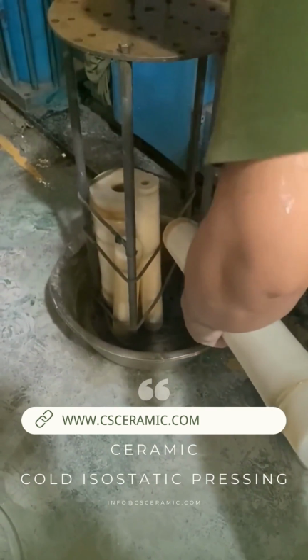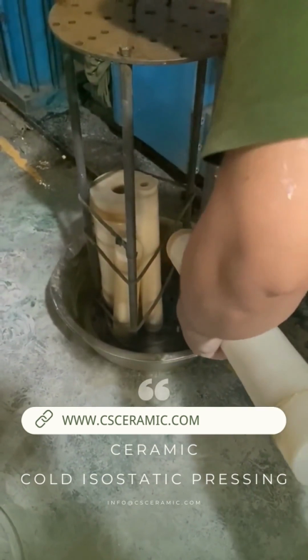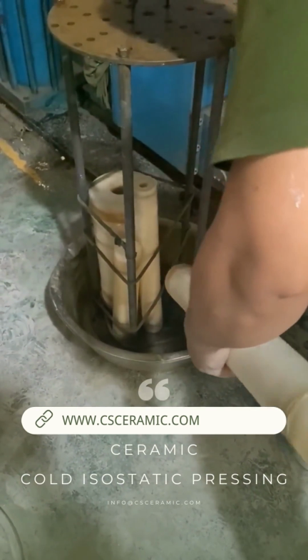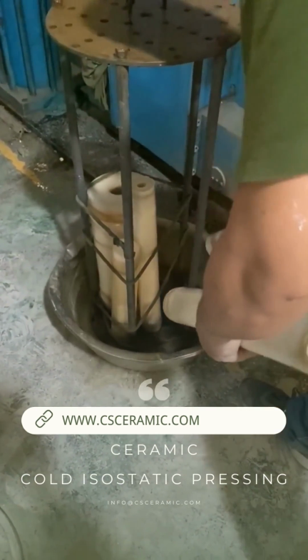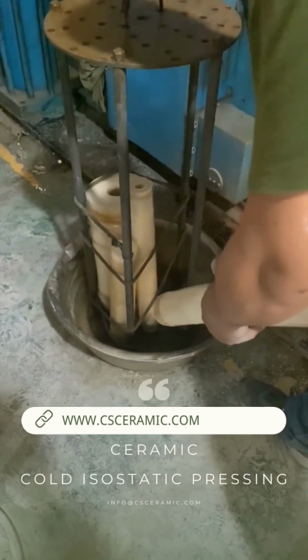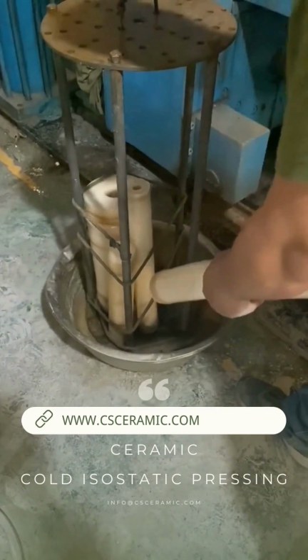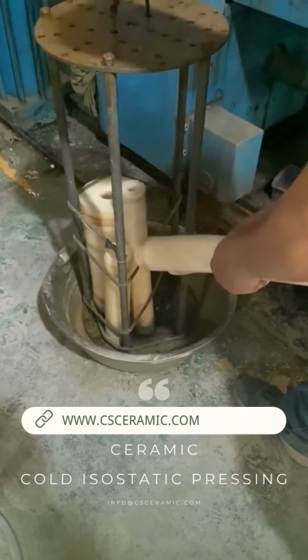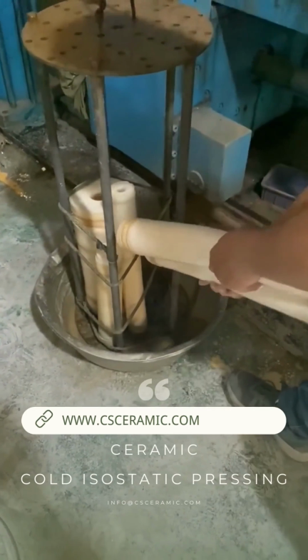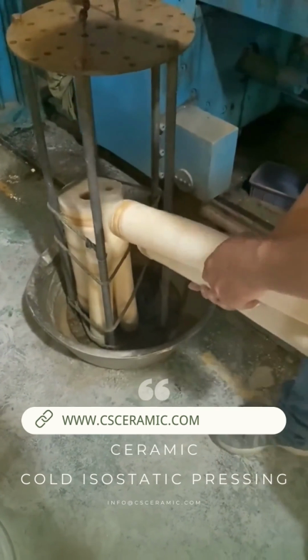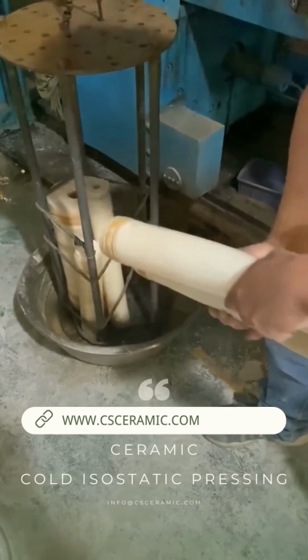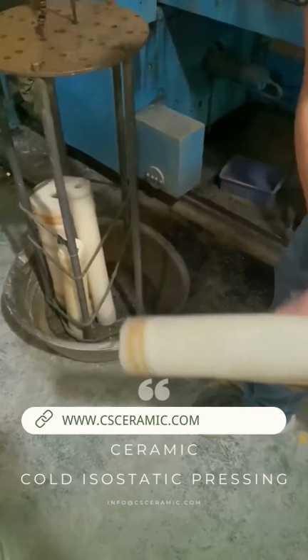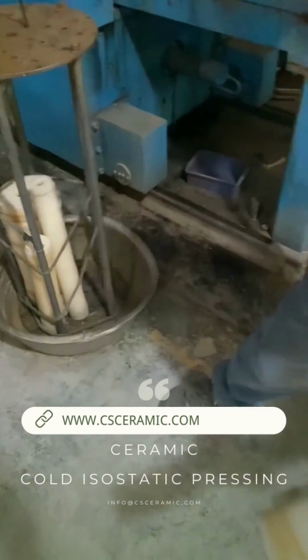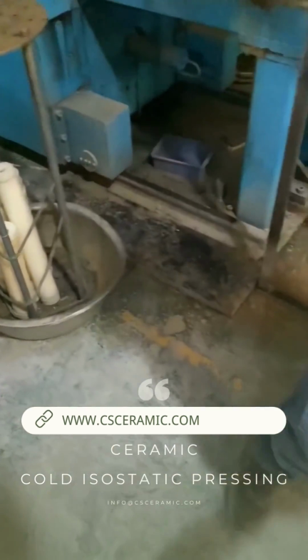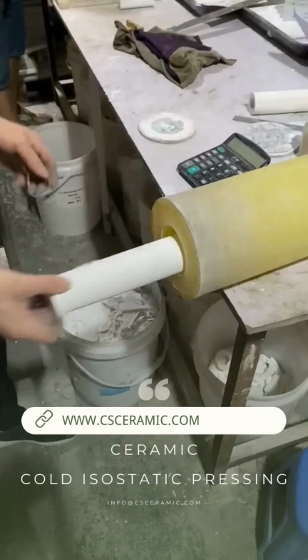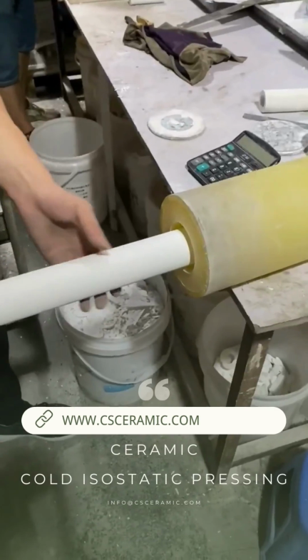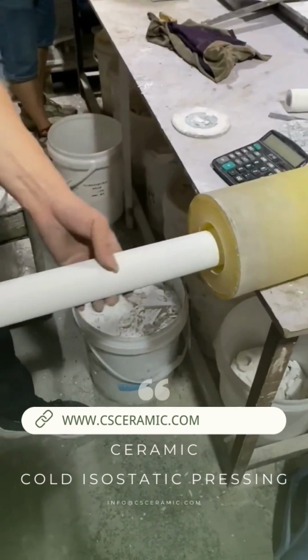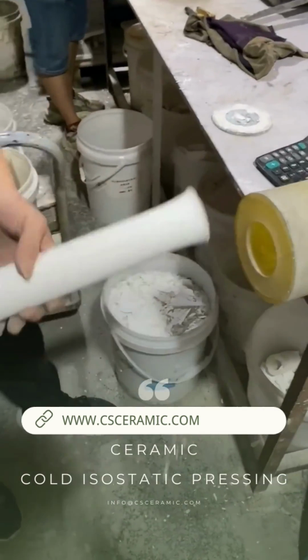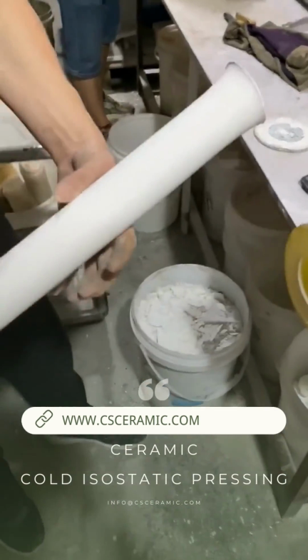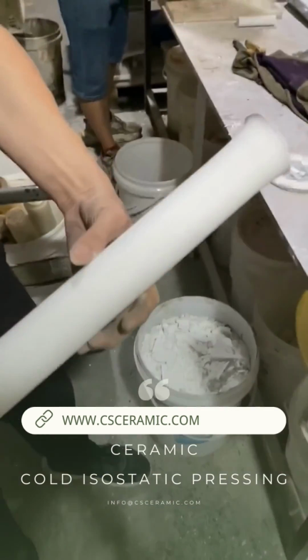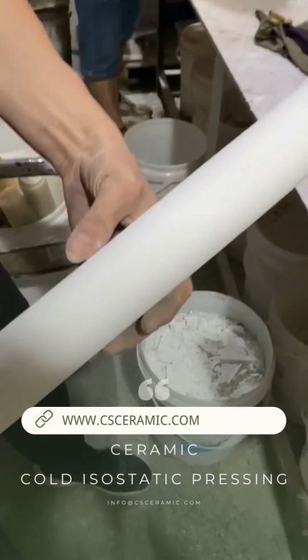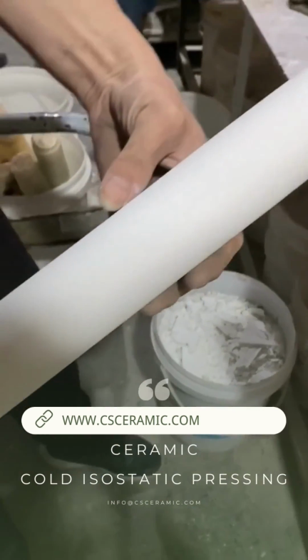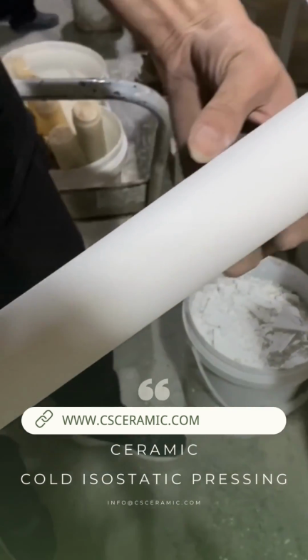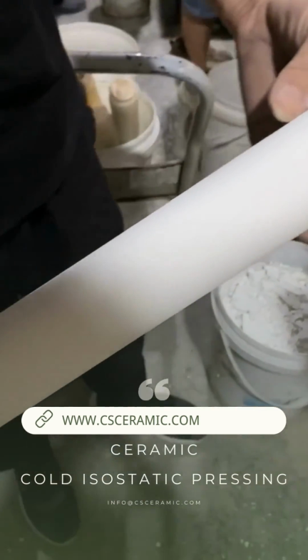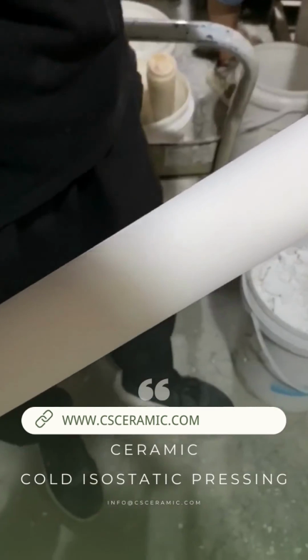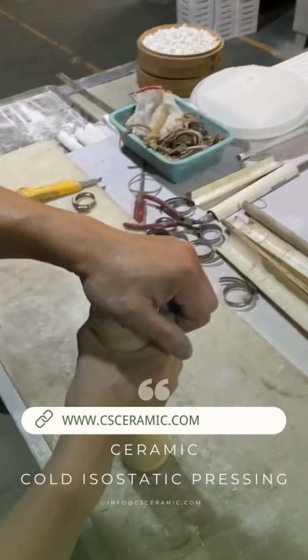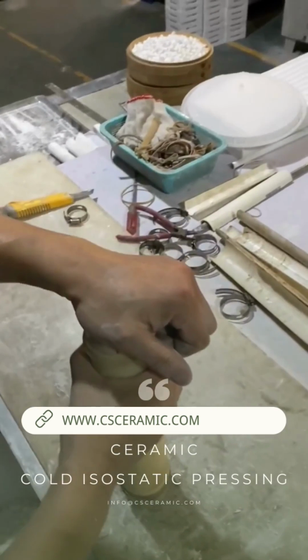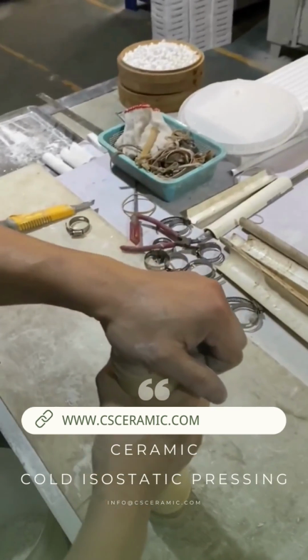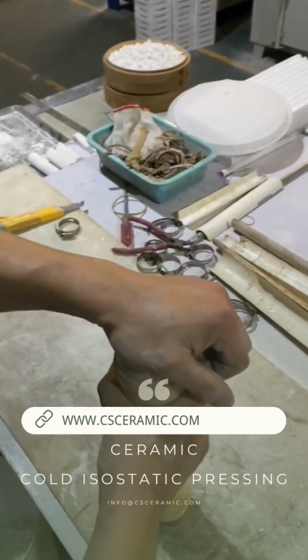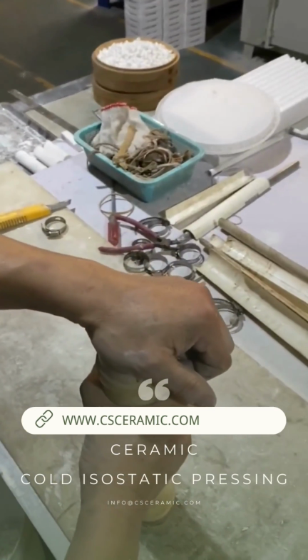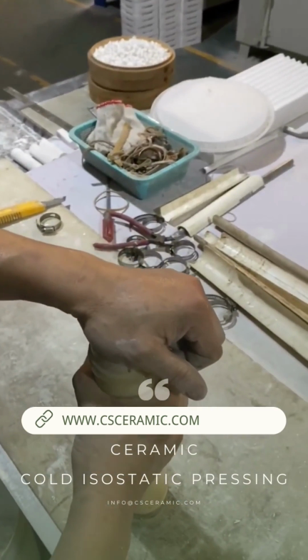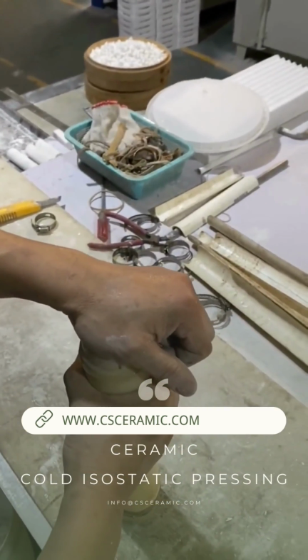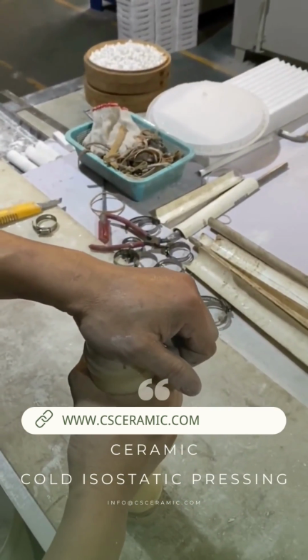The billet is compressed through liquid delivery to customize the shape and size of the plastic sheath. The product is very flexible and suitable for small-scale production.